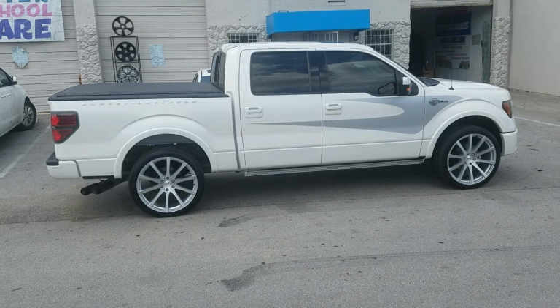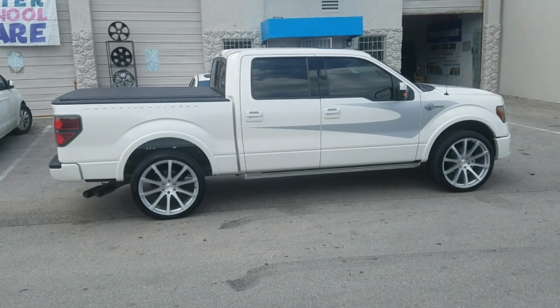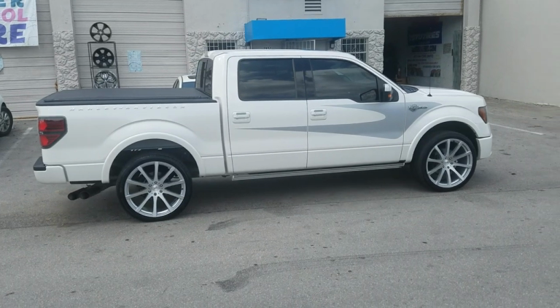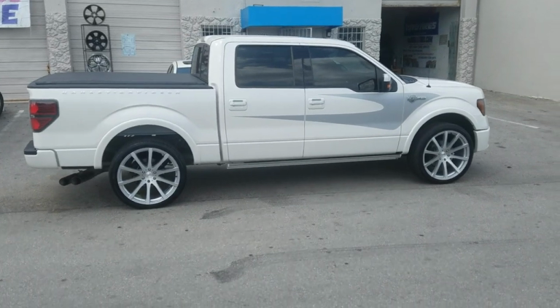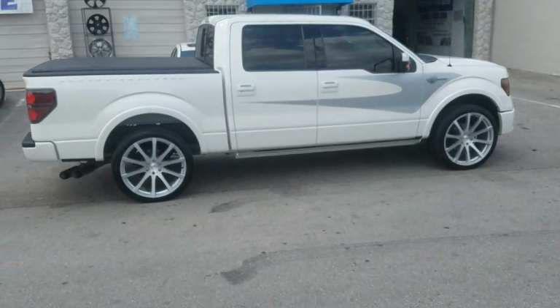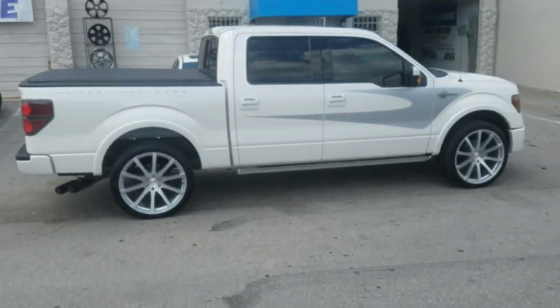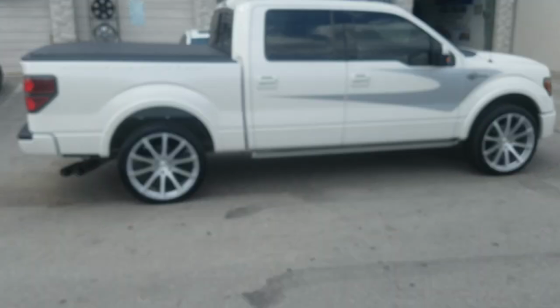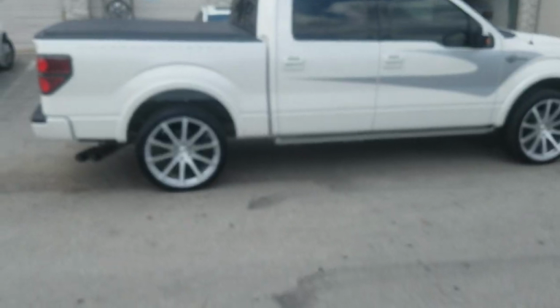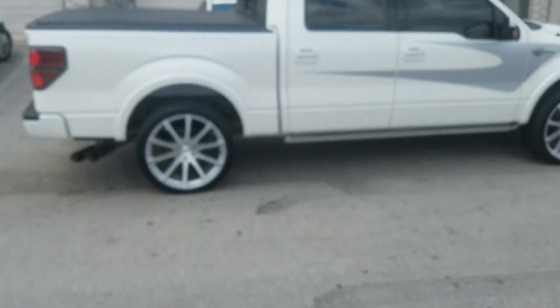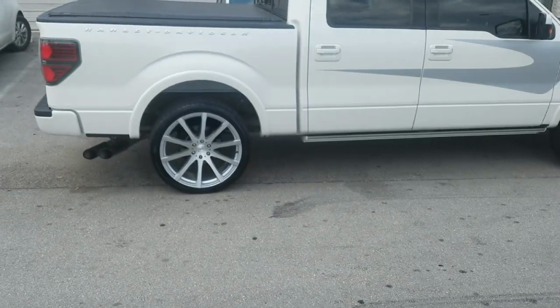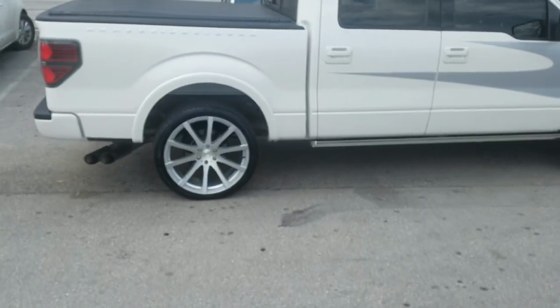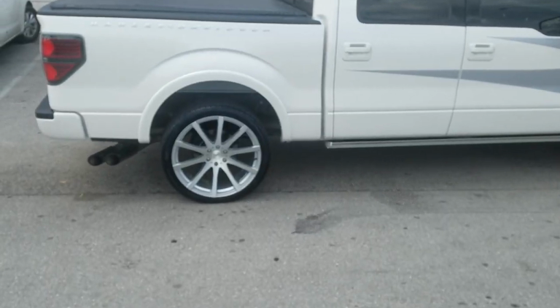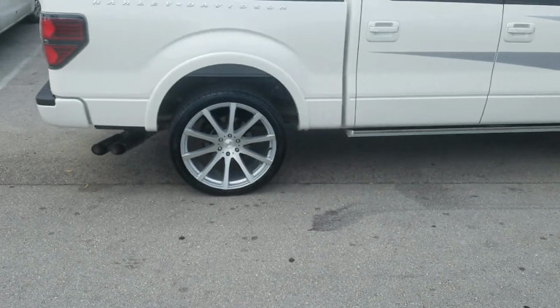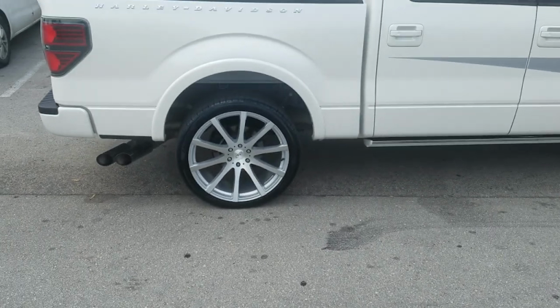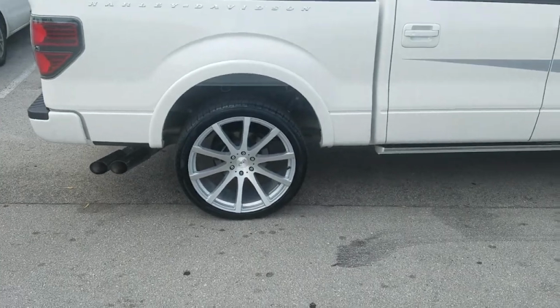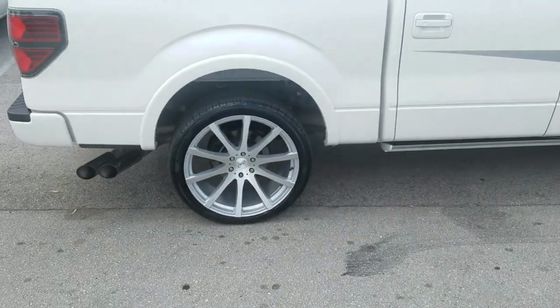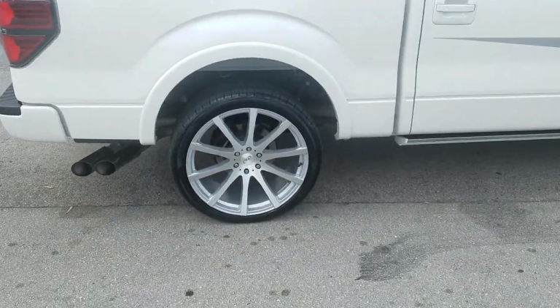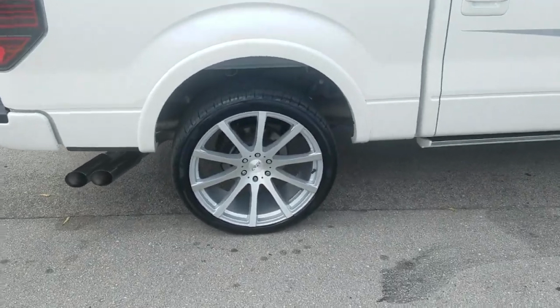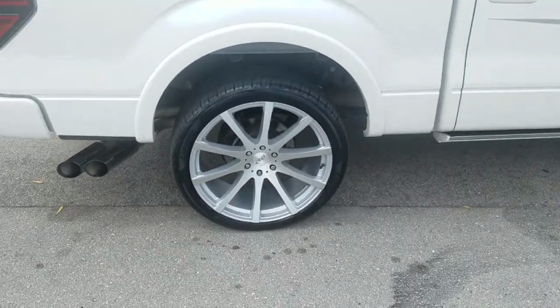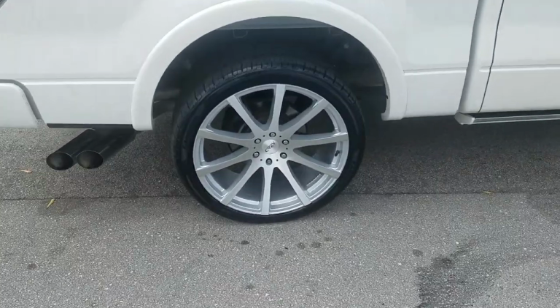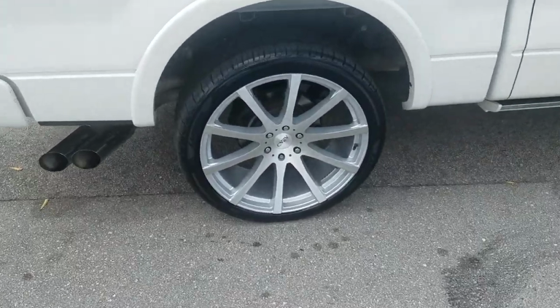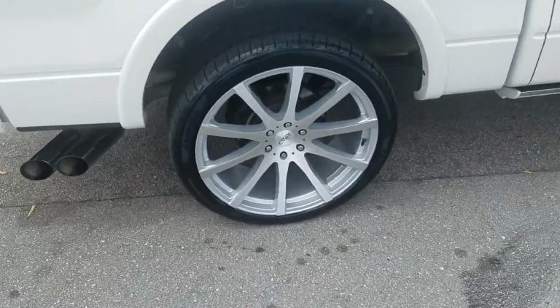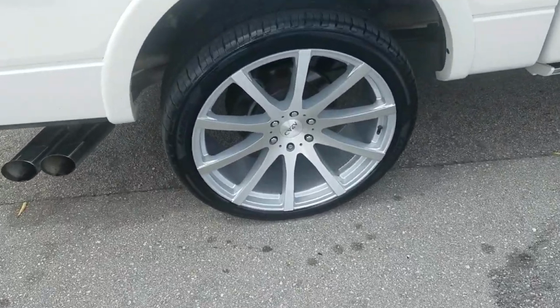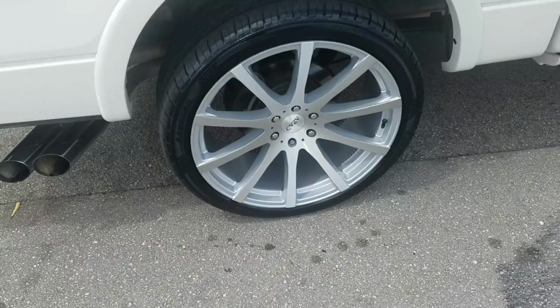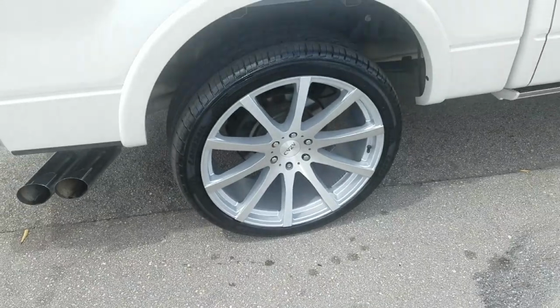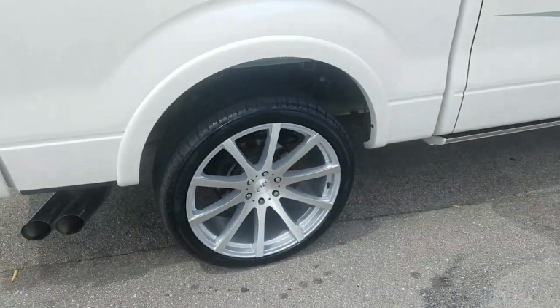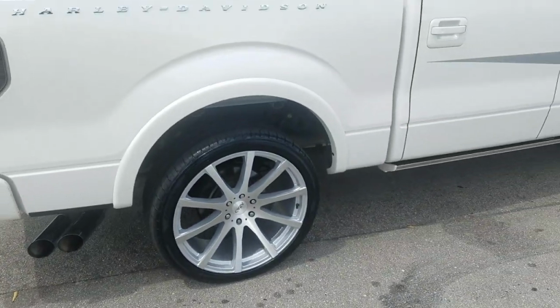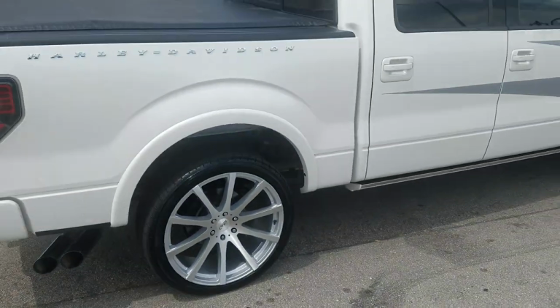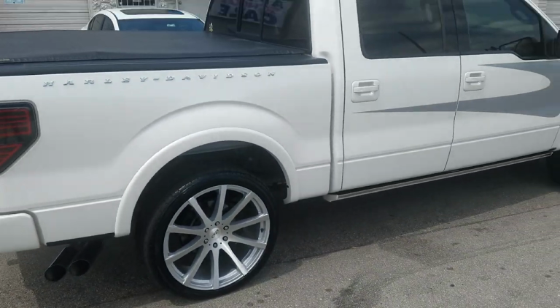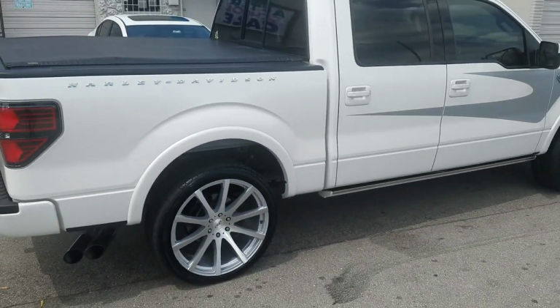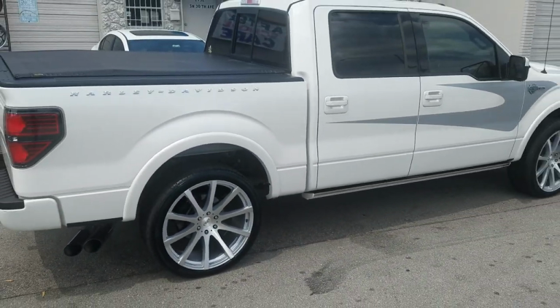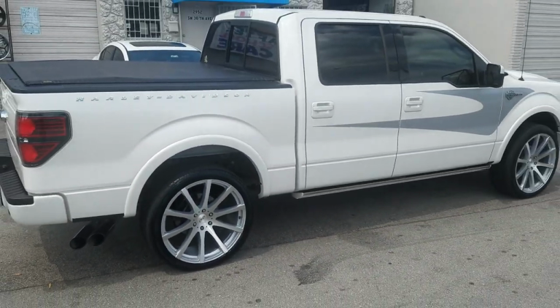You can find these wheels online at DovesandTires.com or call us at 877-544-8473. Again, this is the Zod AZ-1970. This is your boy KB from DovesandTiresTV signing off.